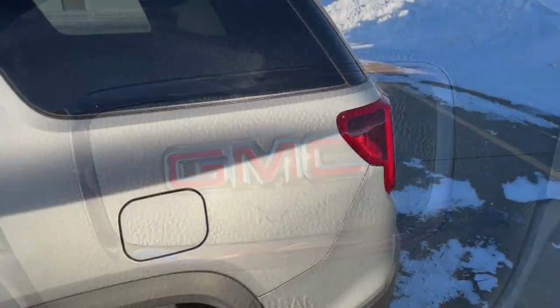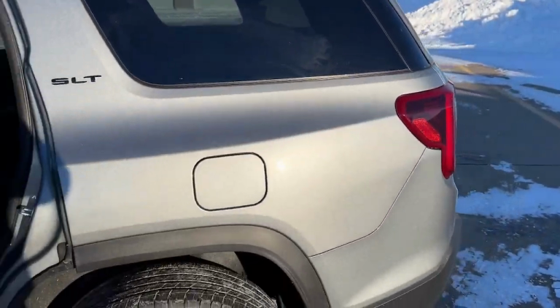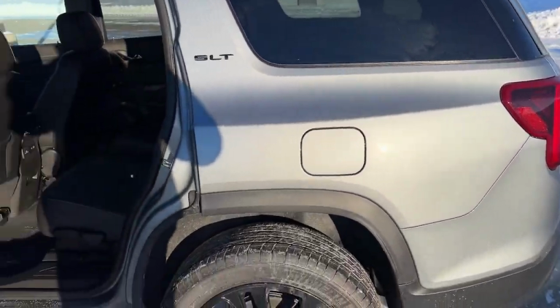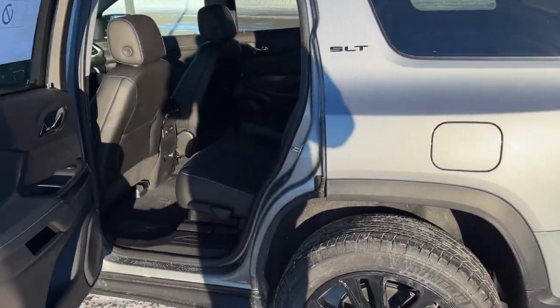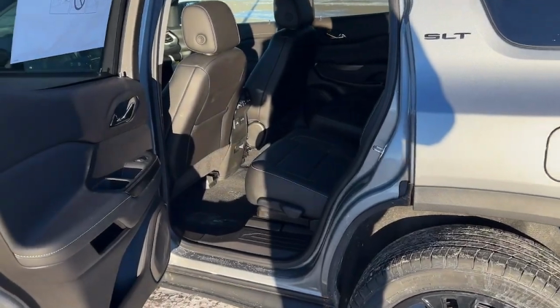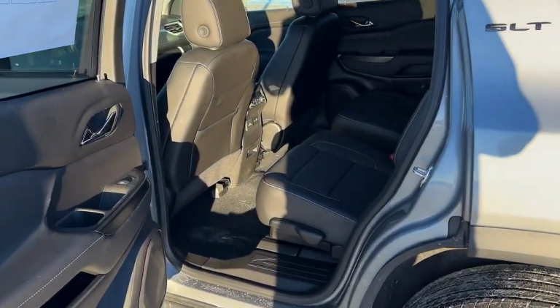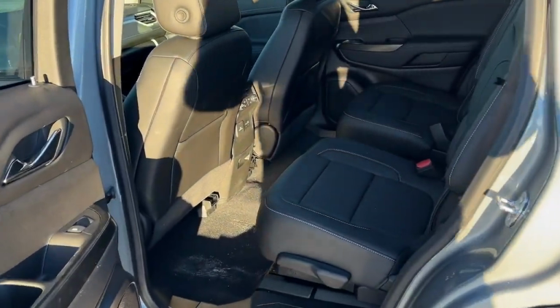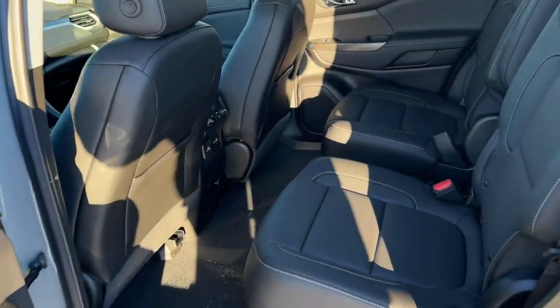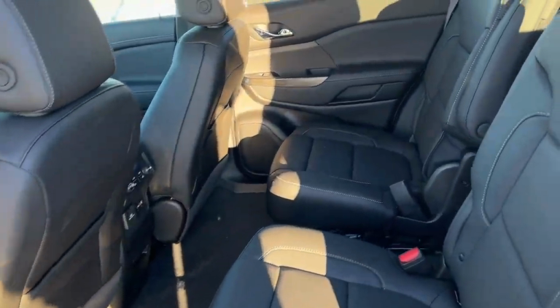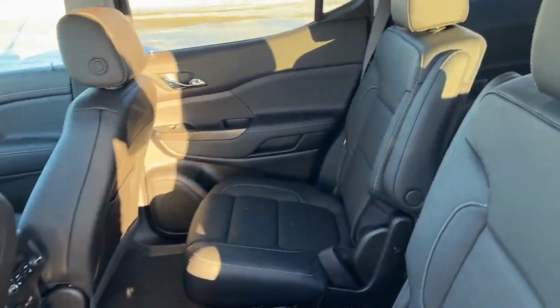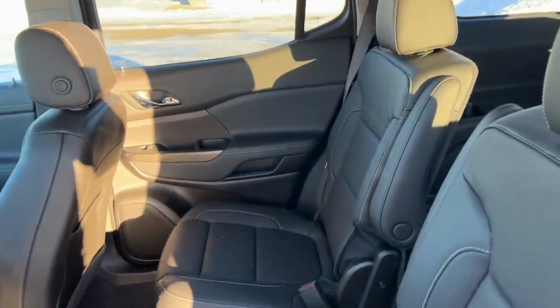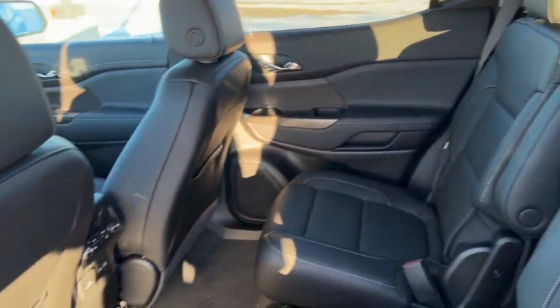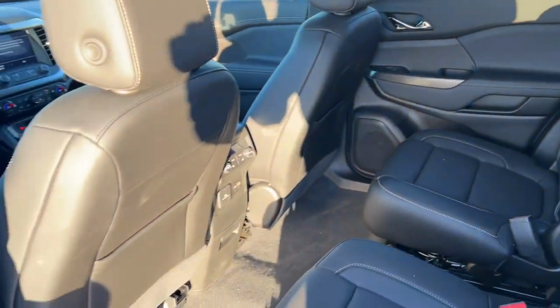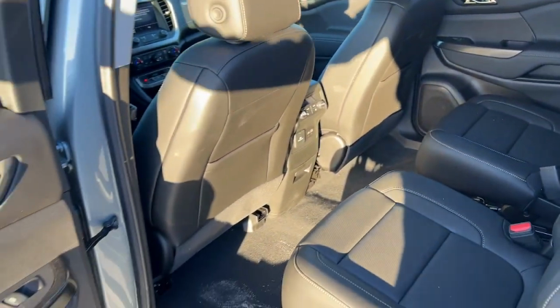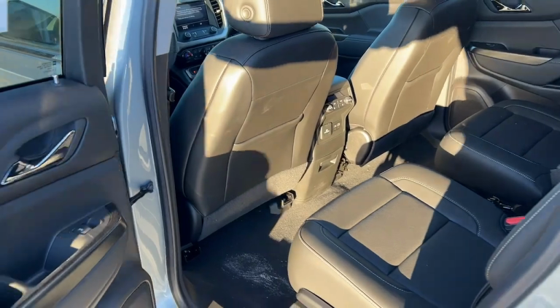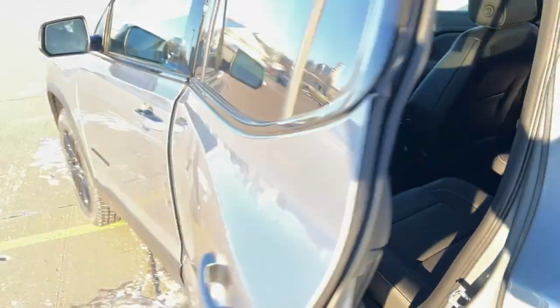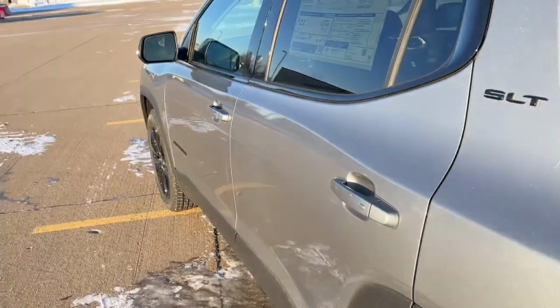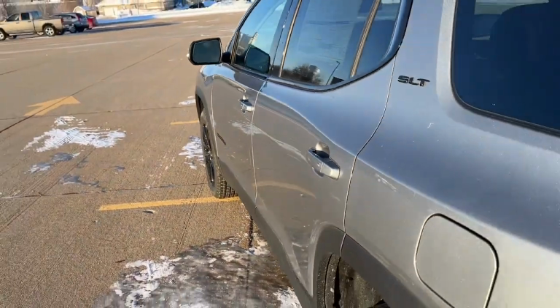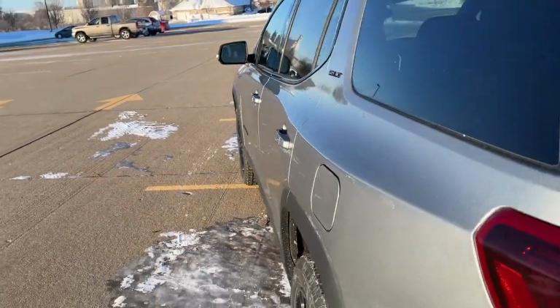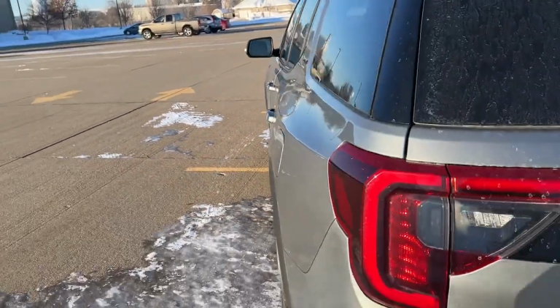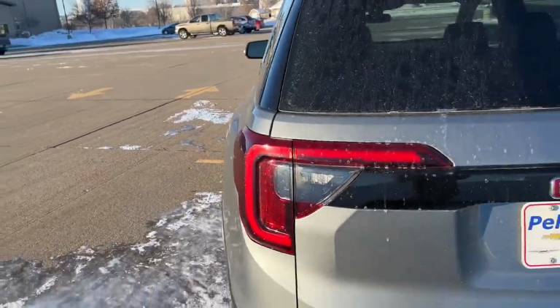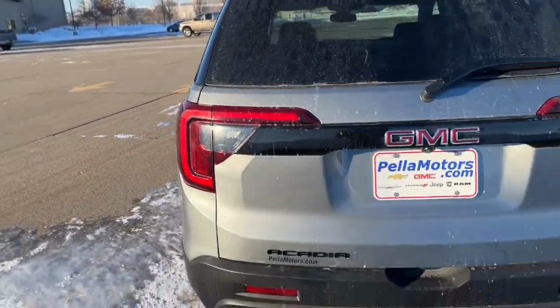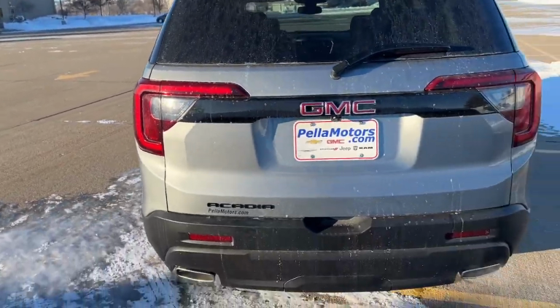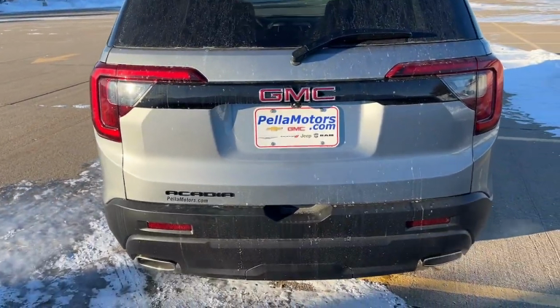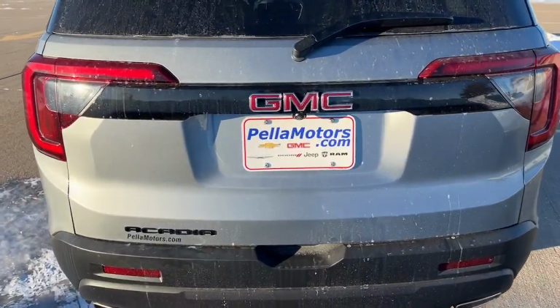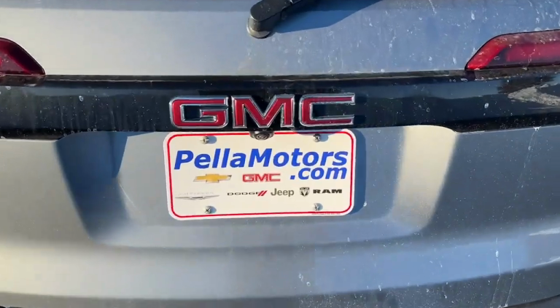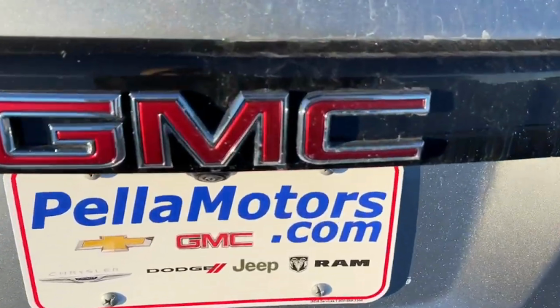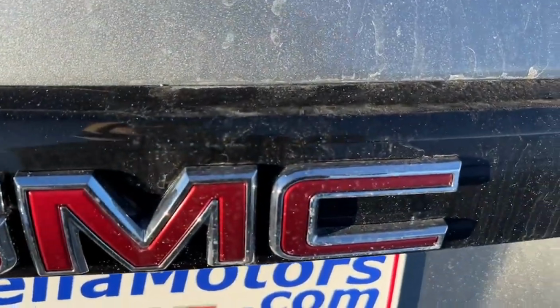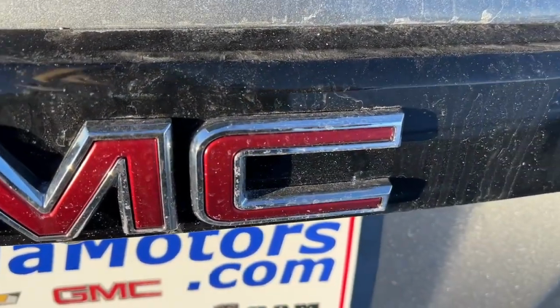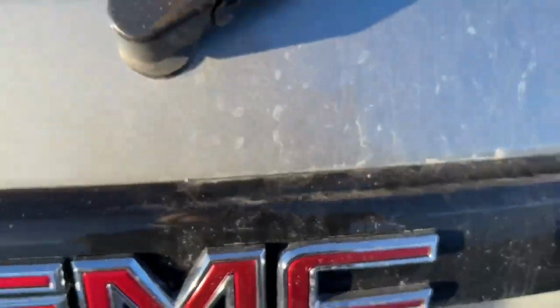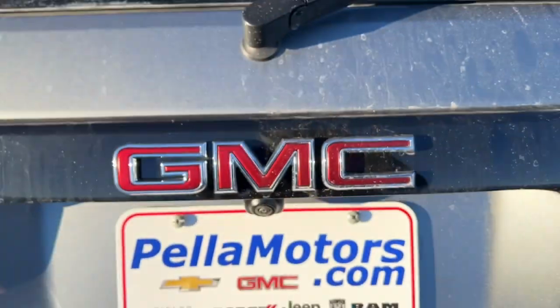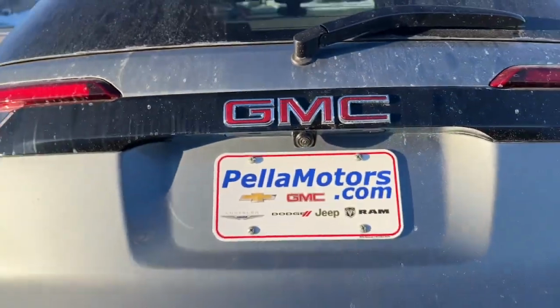Keyless entry, sun/moonroof, heated driver's seat, fog lamps, heated mirrors. Feel confident when you're road tripping in this well-crafted Acadia. Treat yourself to a test drive today — our staff will toss you the keys and give you an outstanding customer experience.